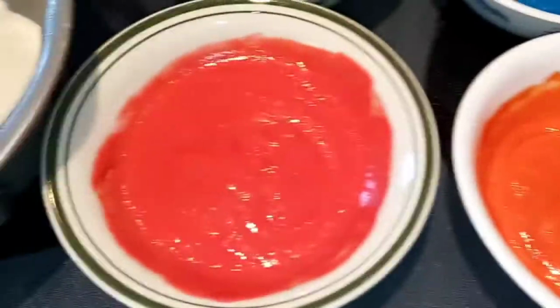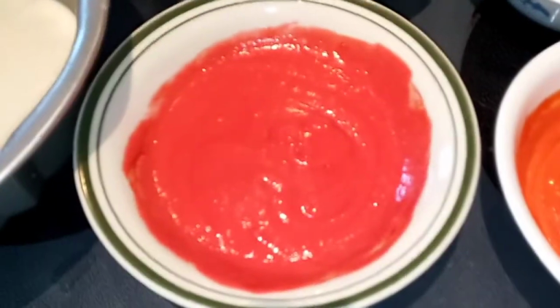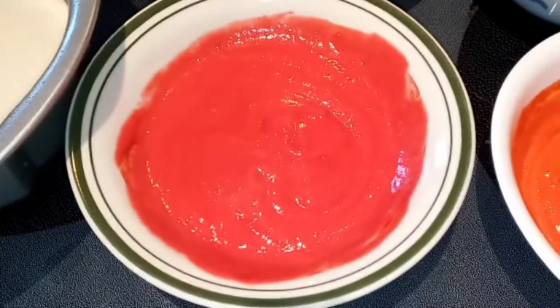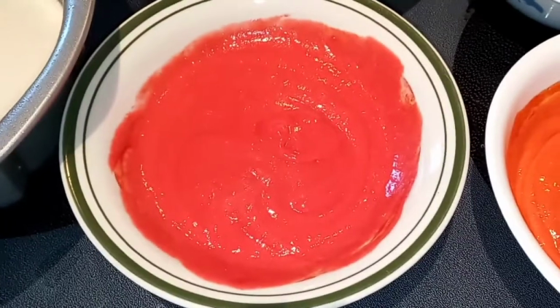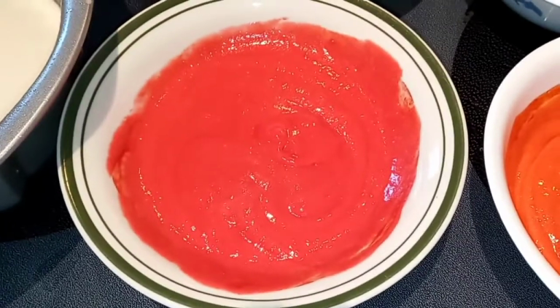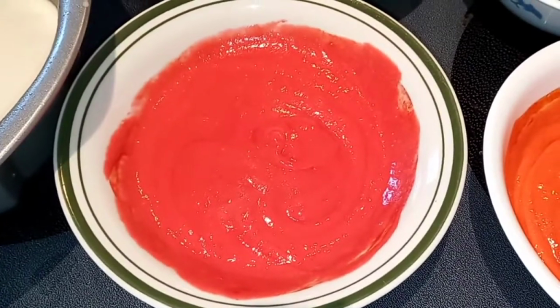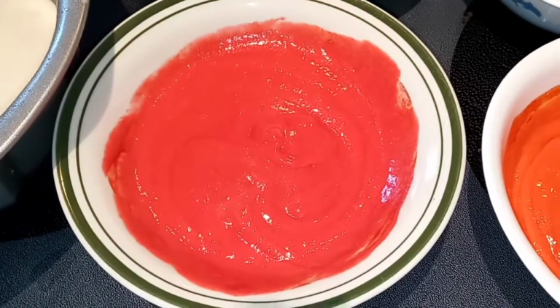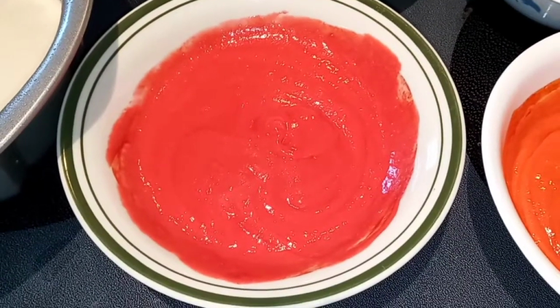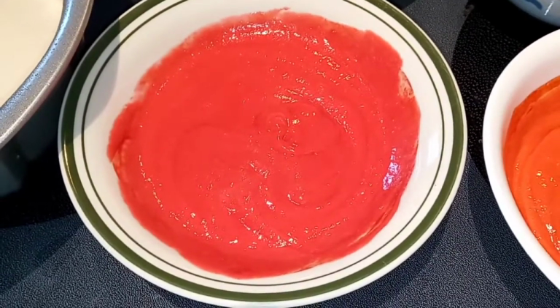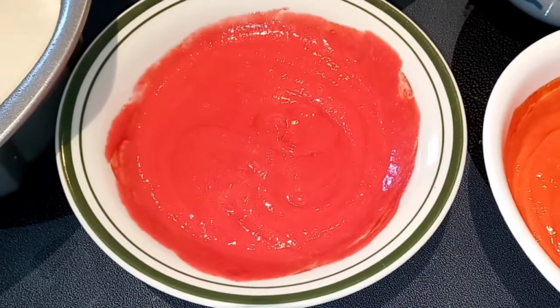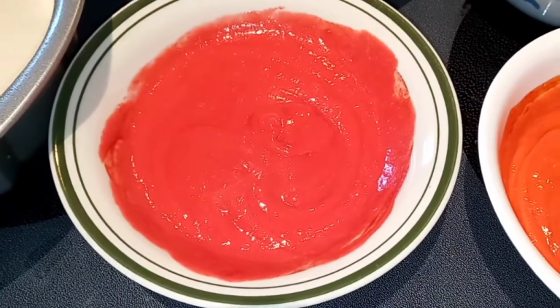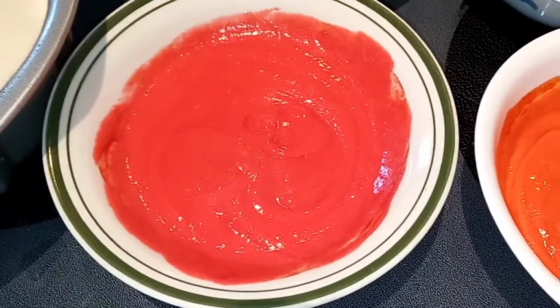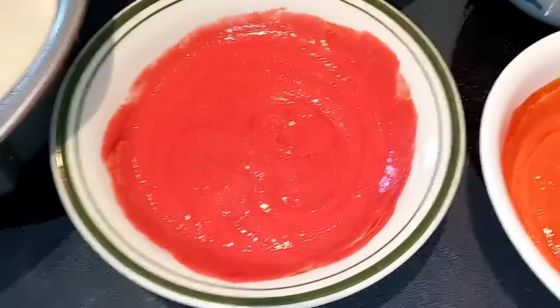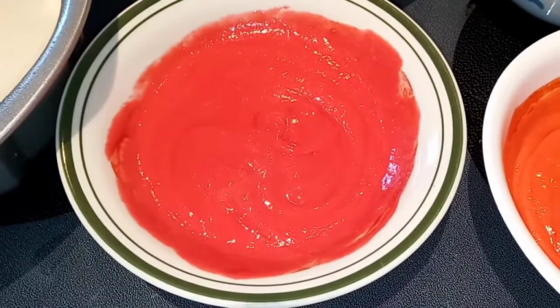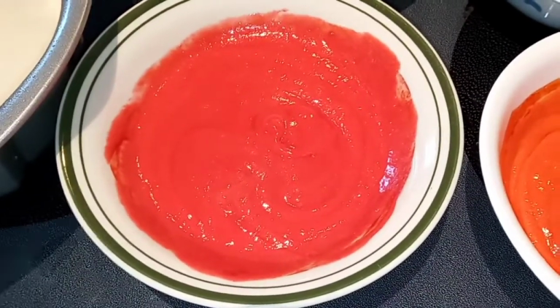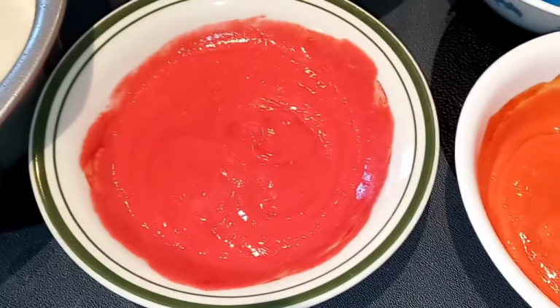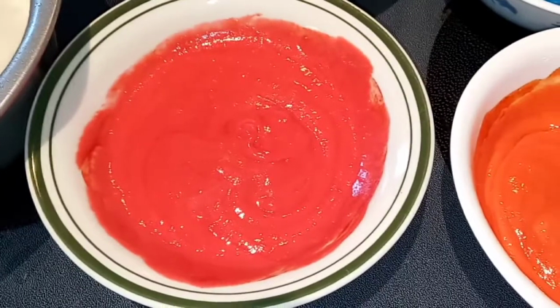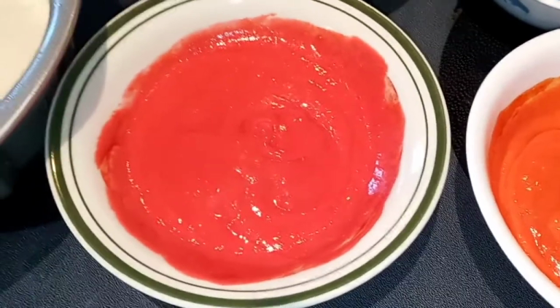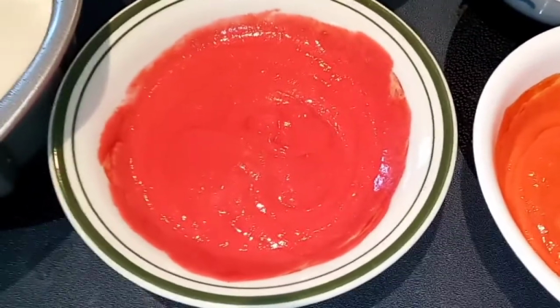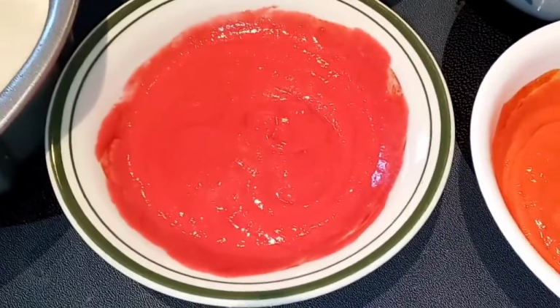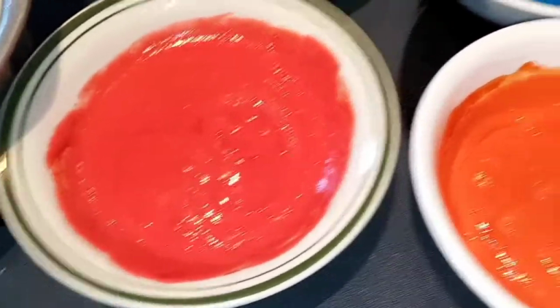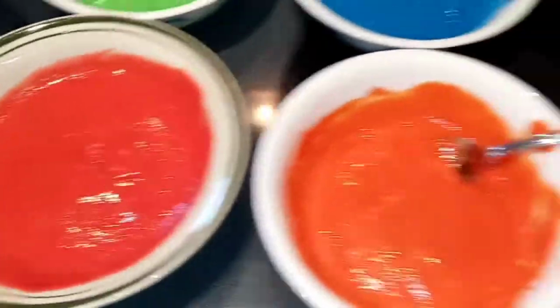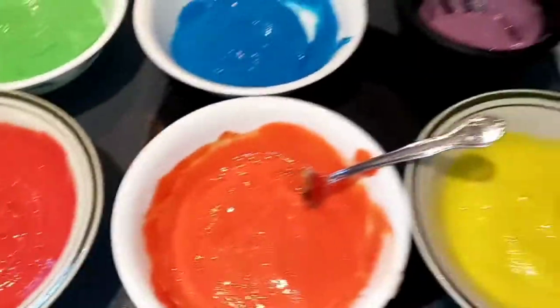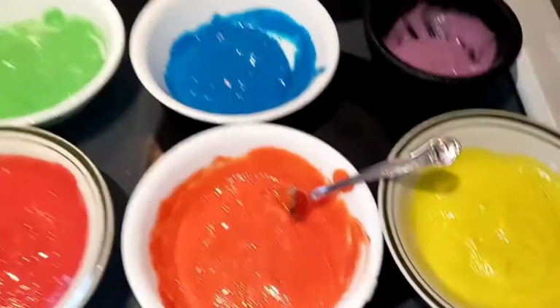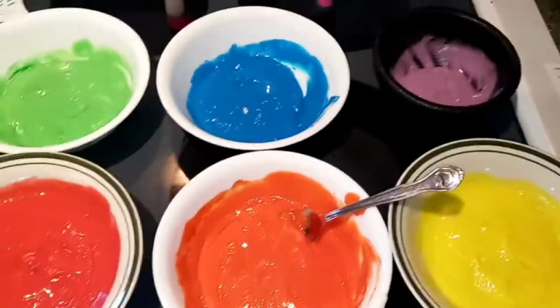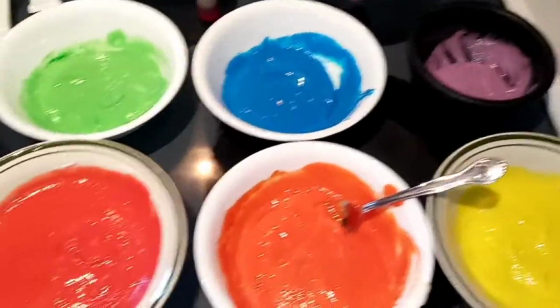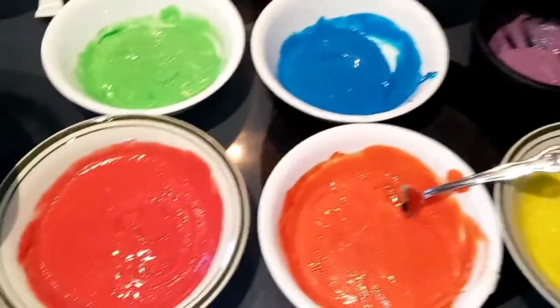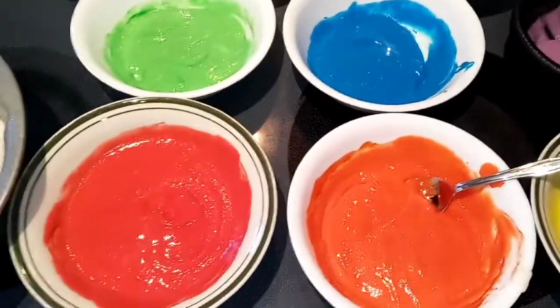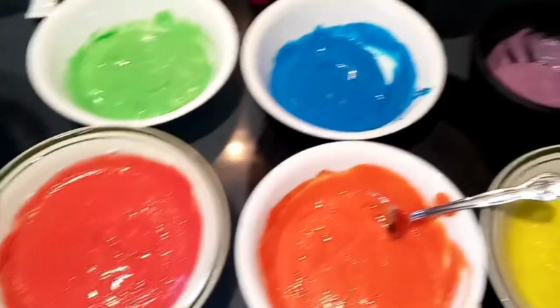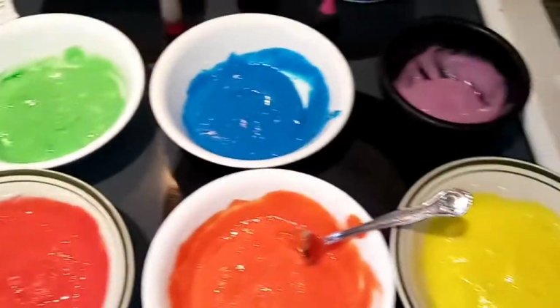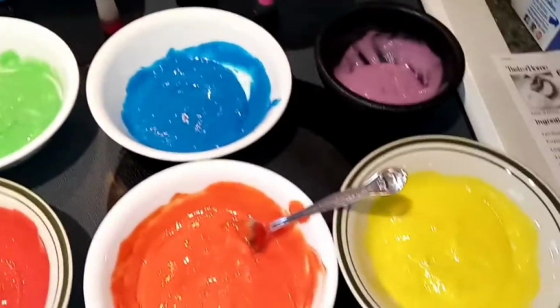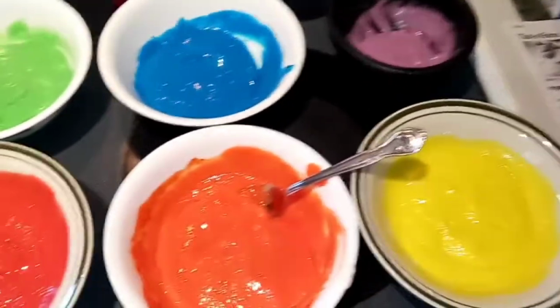I just mixed red and yellow to get orange. And then you want to do the rest red — you want the most red. So if you have to take from others before you mix them, I put all my white batter in first just to make sure that I had the most red before I mixed anything.